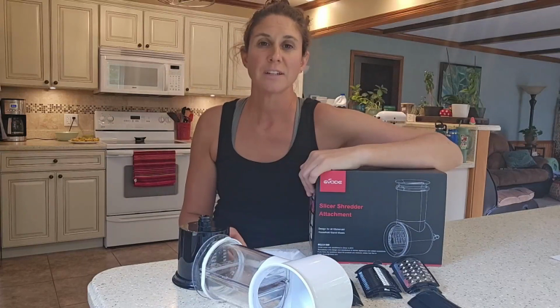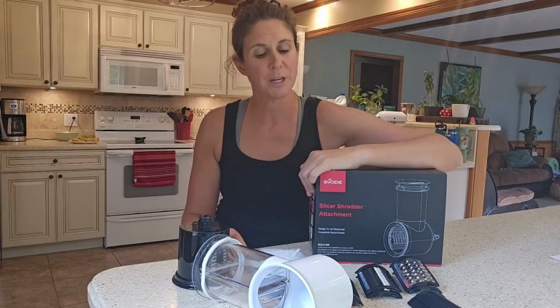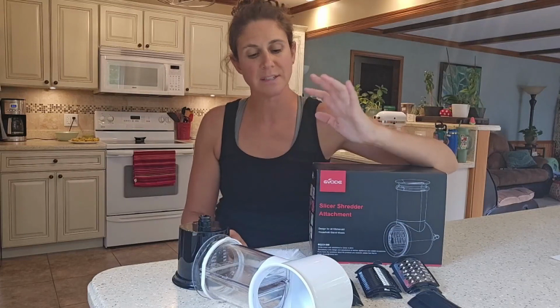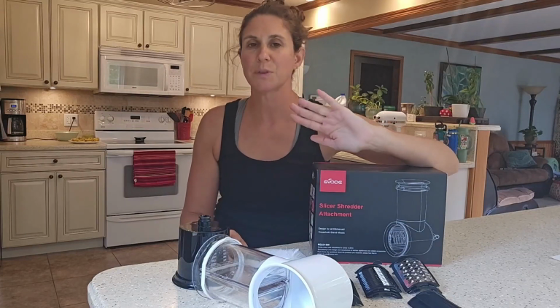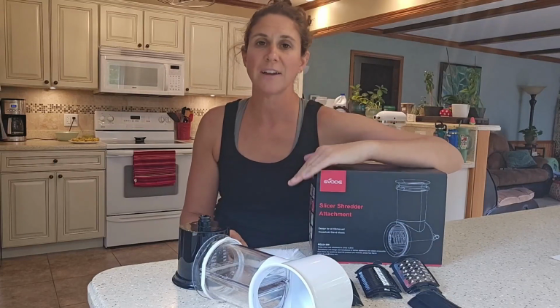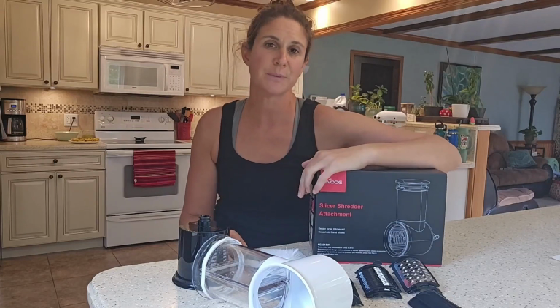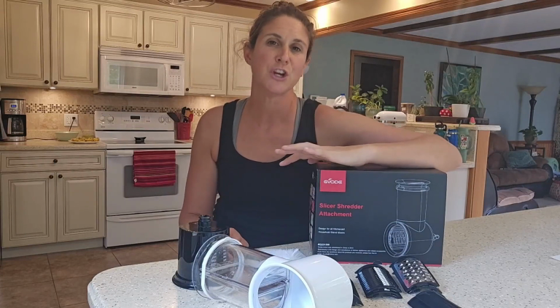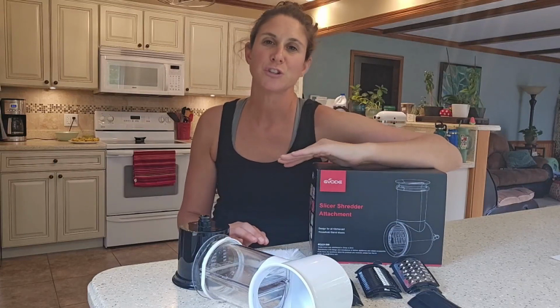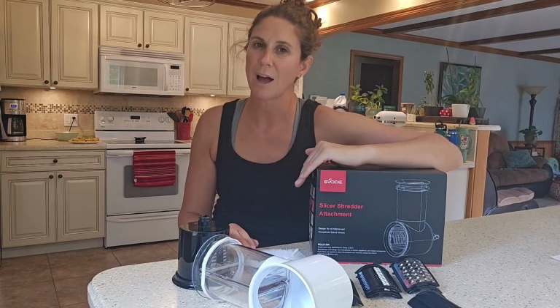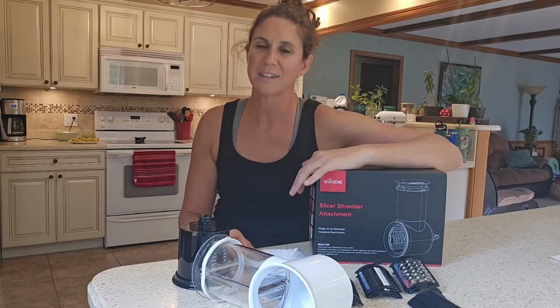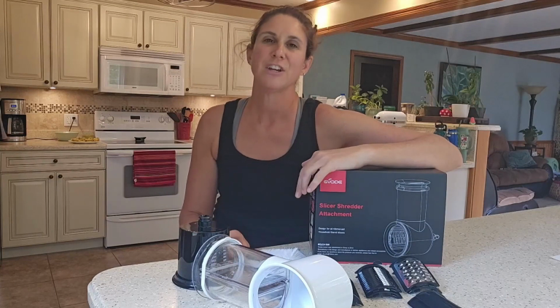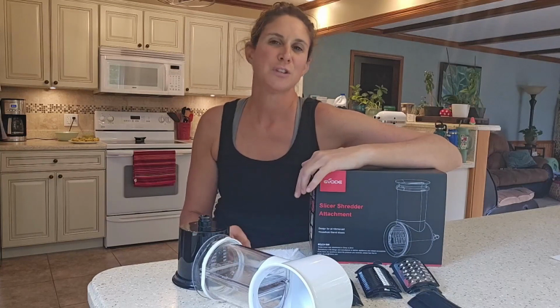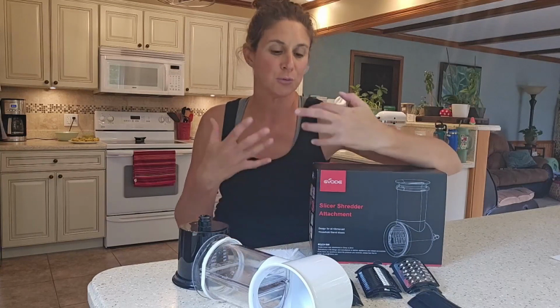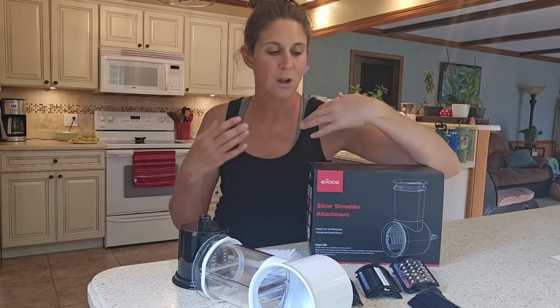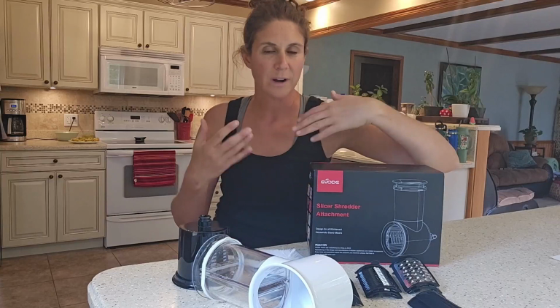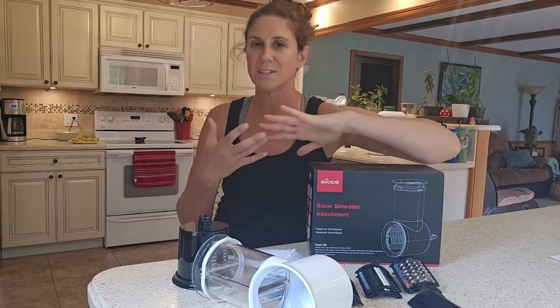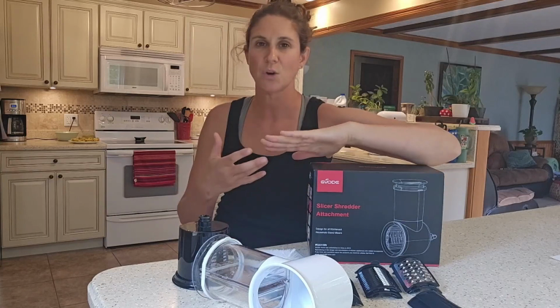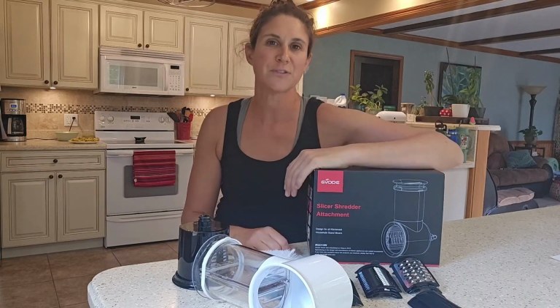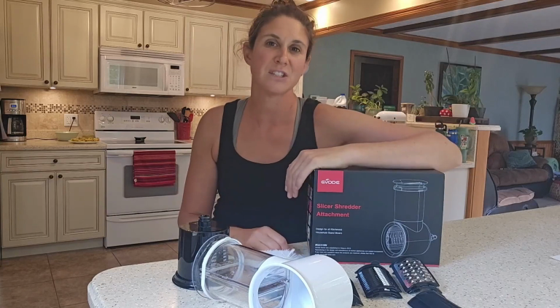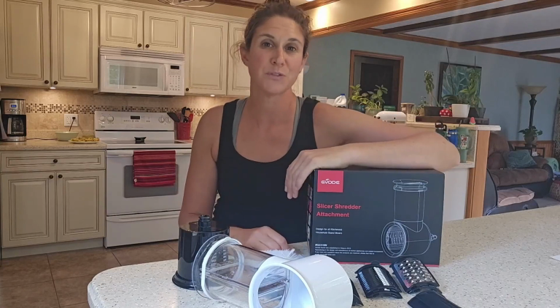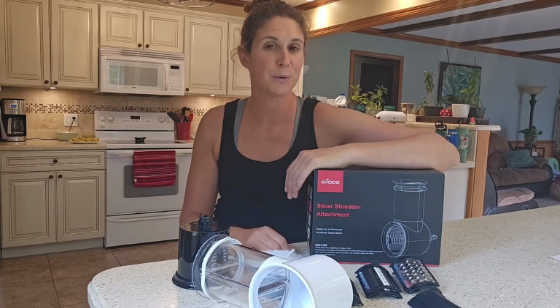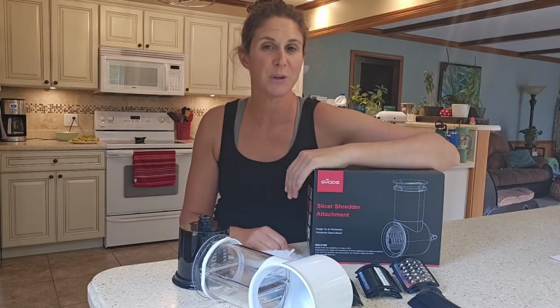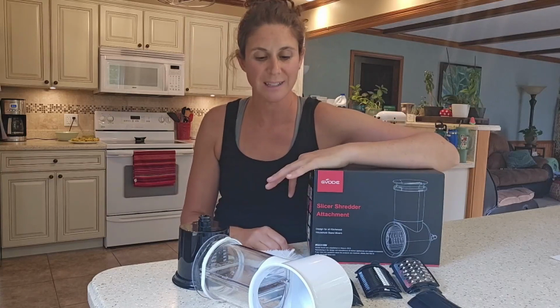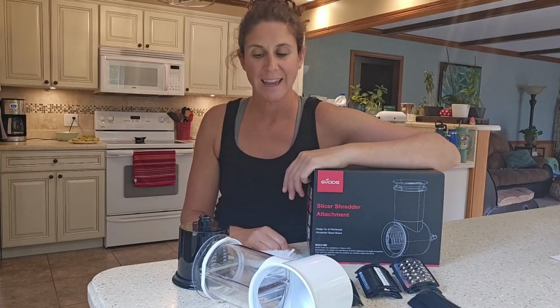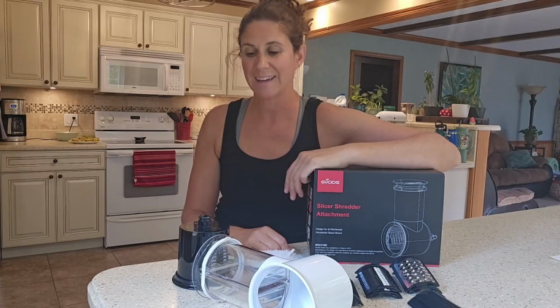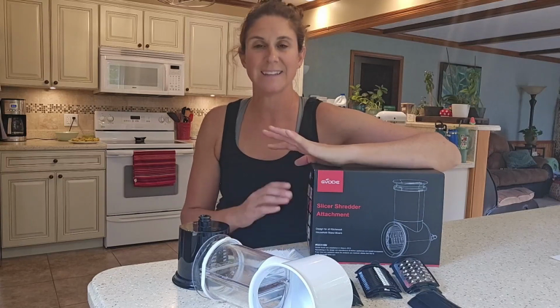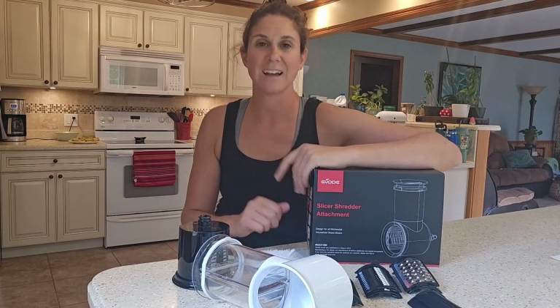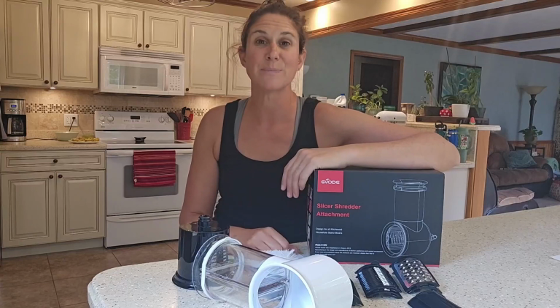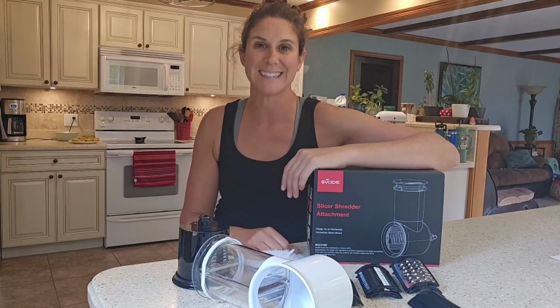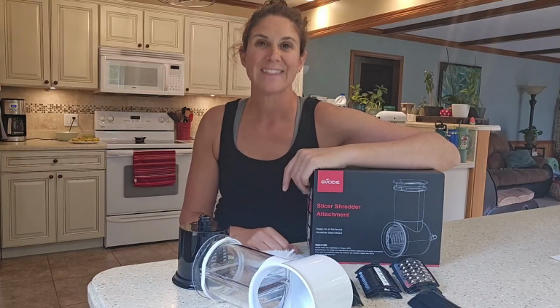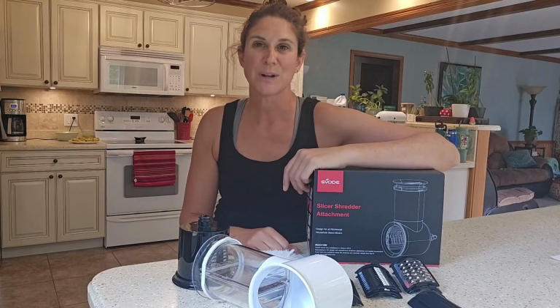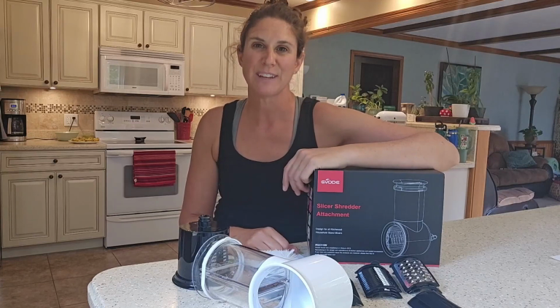This product is great because it comes with five different blades — you can do a lot with this. You can shred or cut so many different kinds of fruits and vegetables, including nuts, and clean up is easy. Thanks for watching my video.